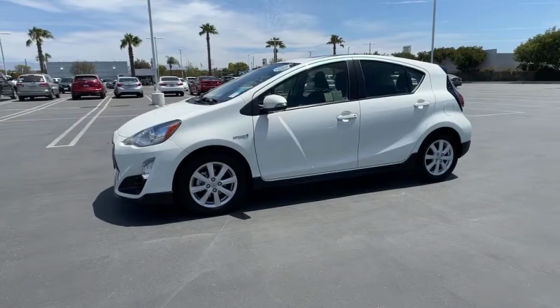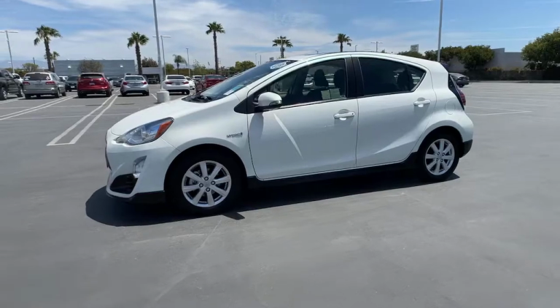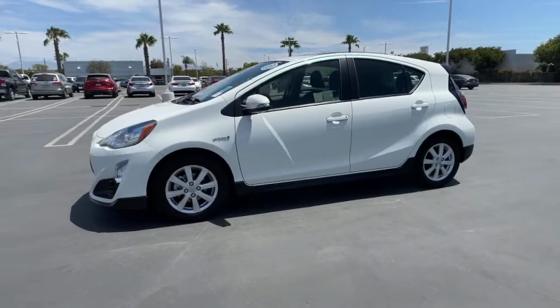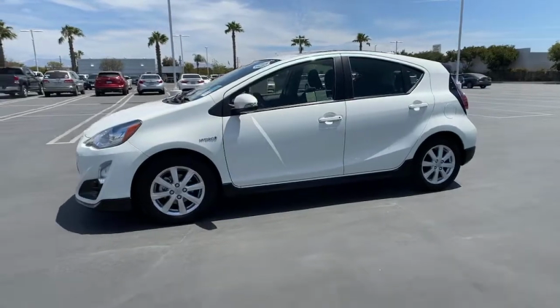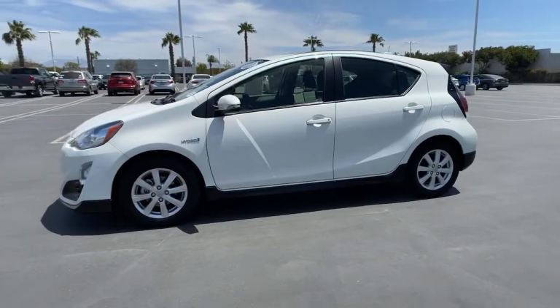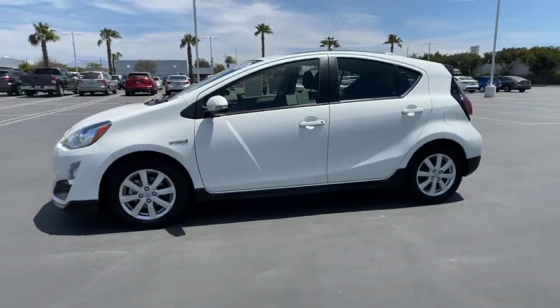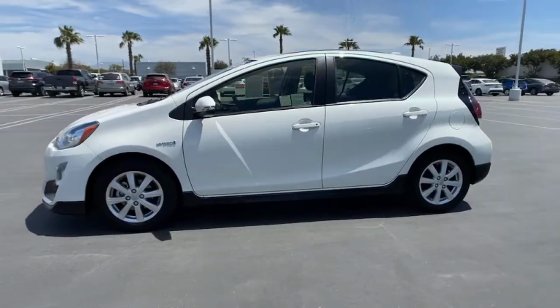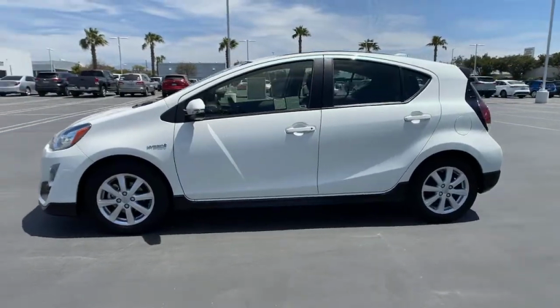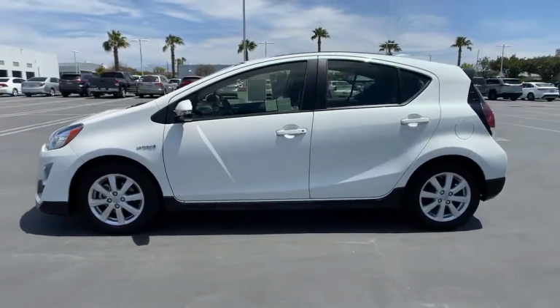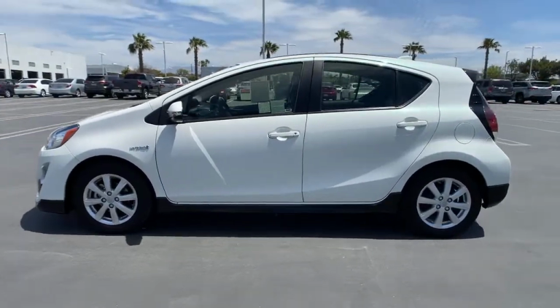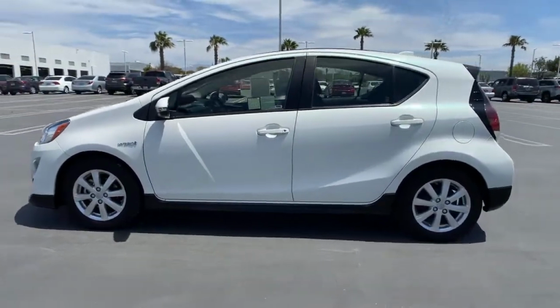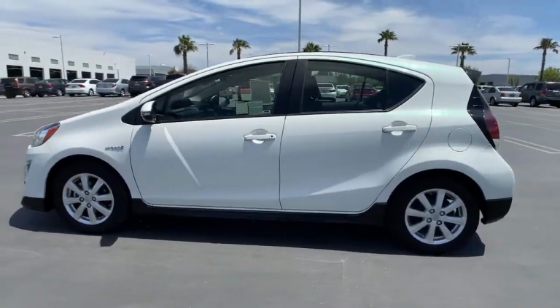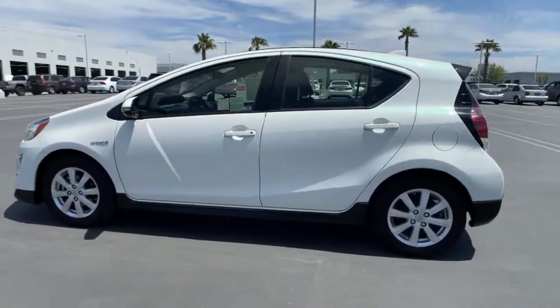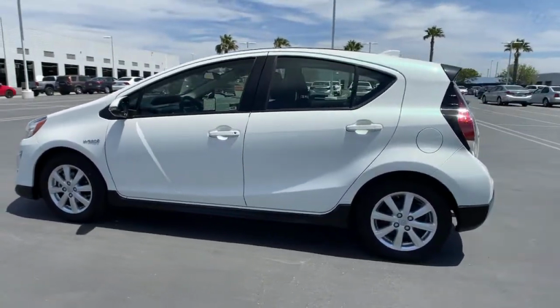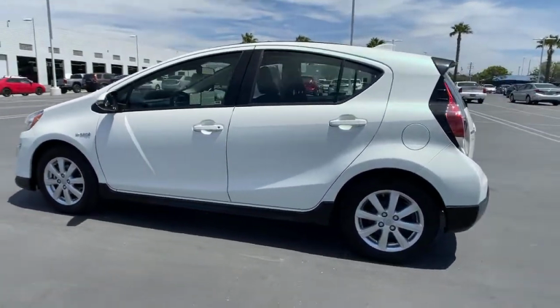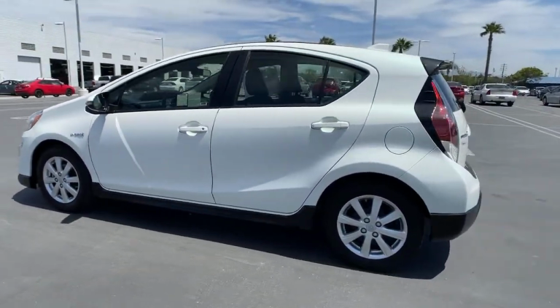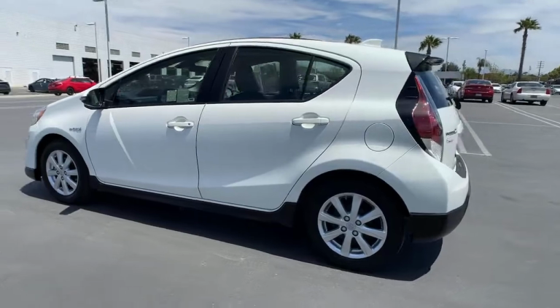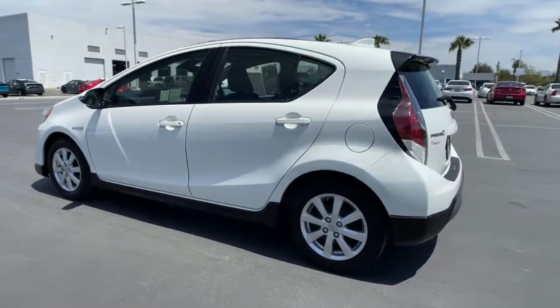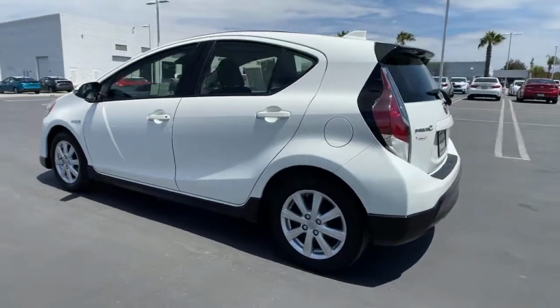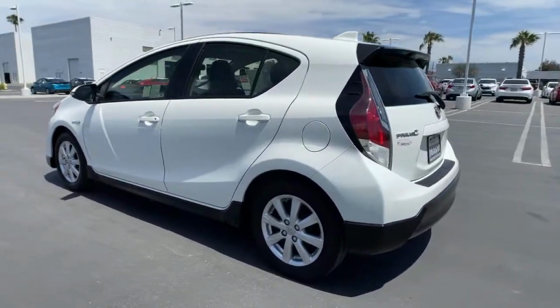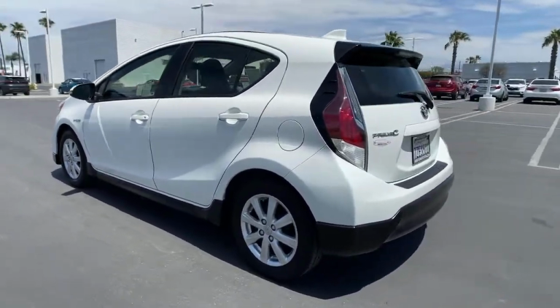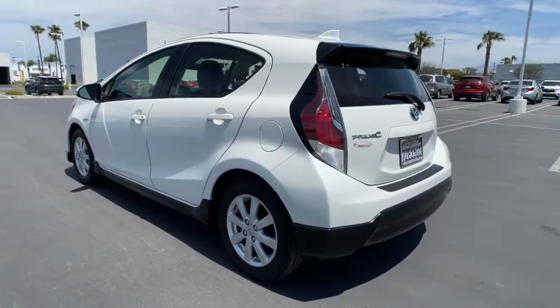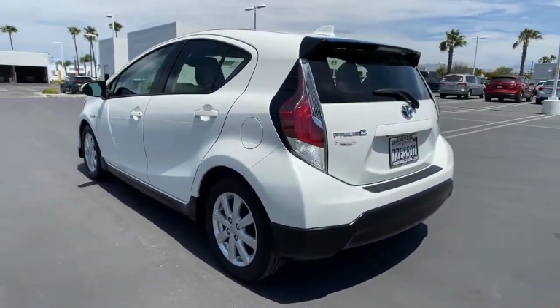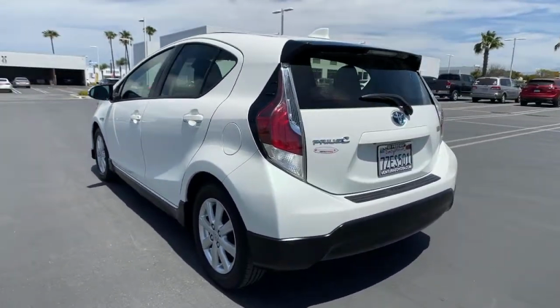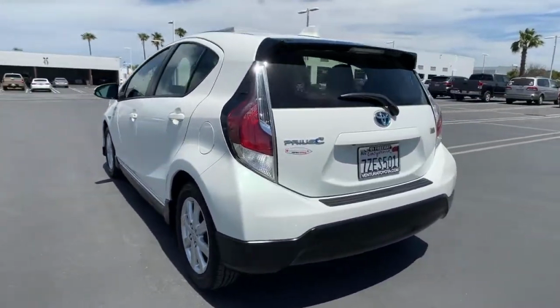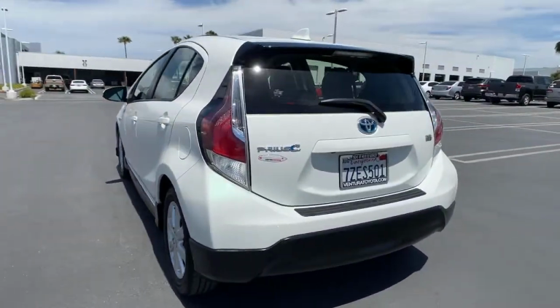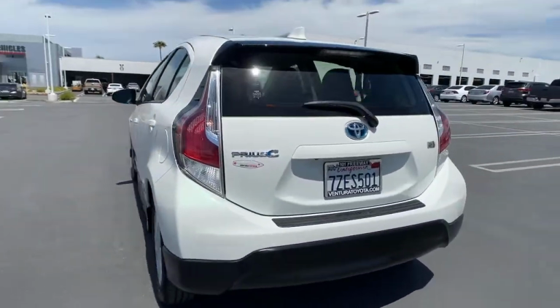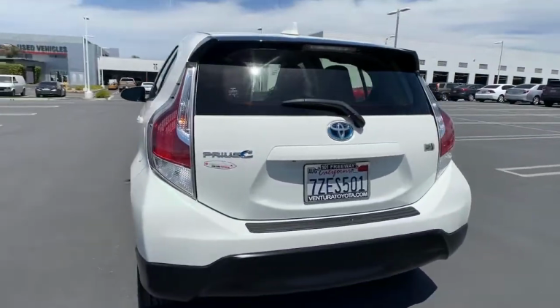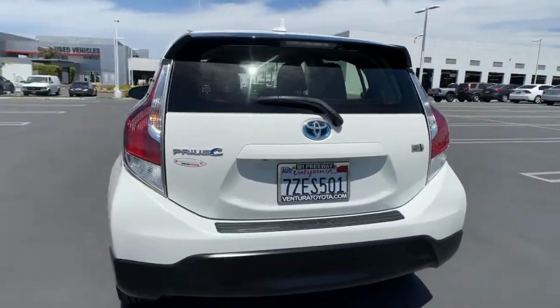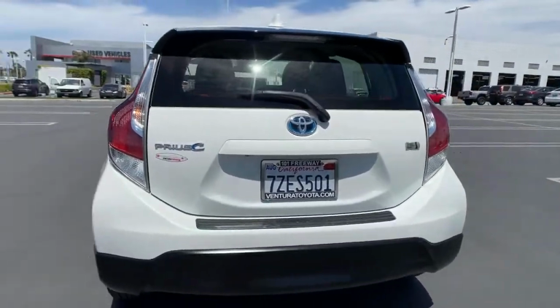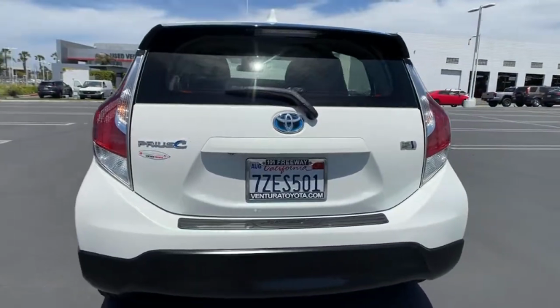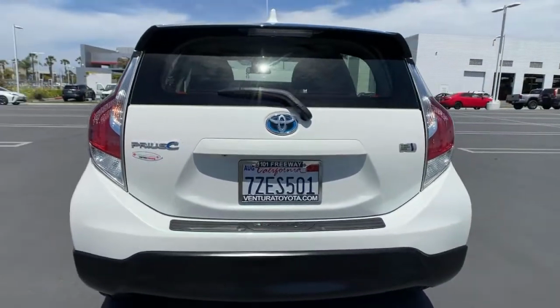You will be amazed by this 2017 Toyota Prius C. With less than 70,000 miles on the odometer, this vehicle stands out from the rest.